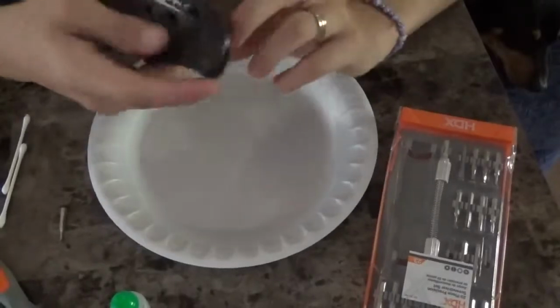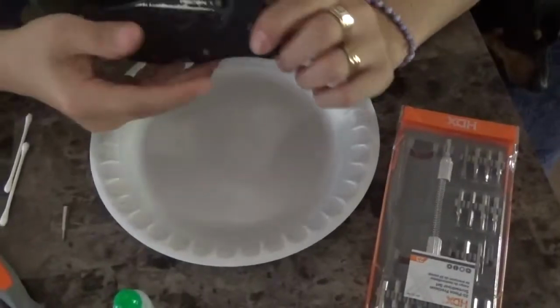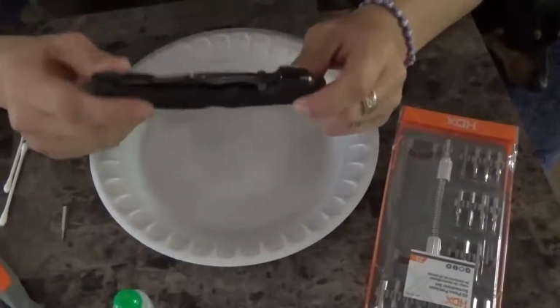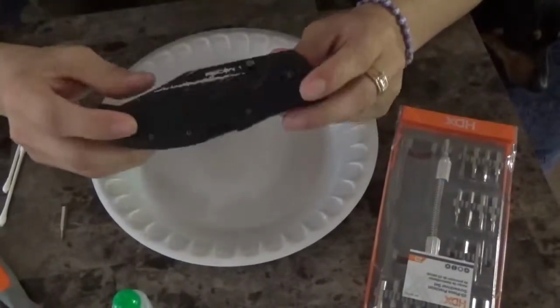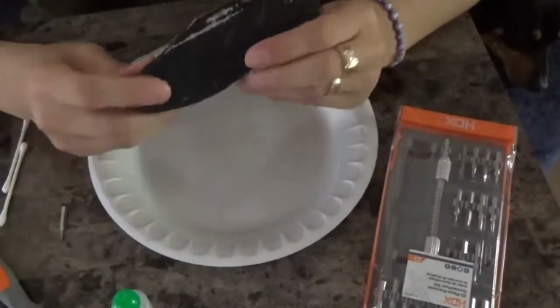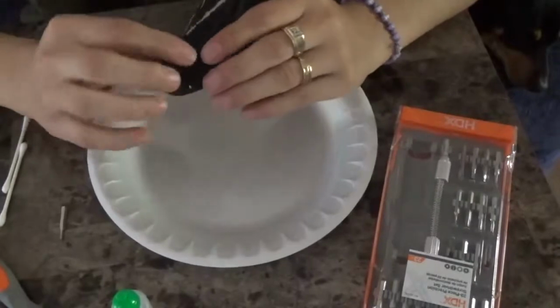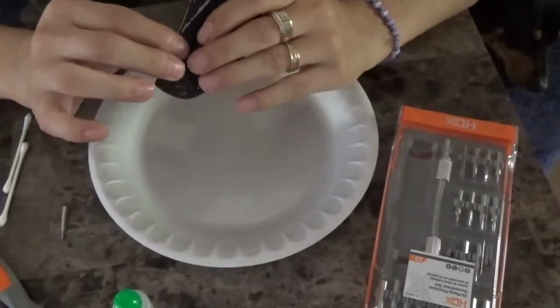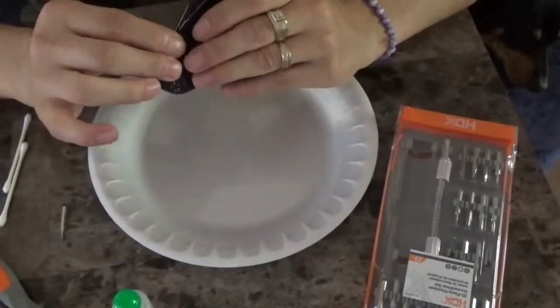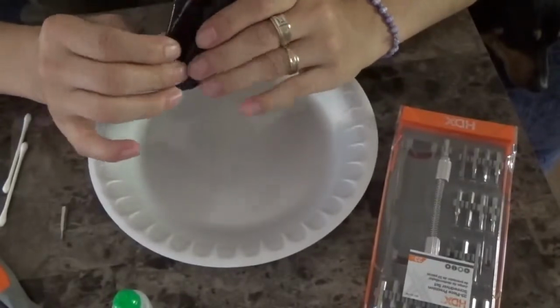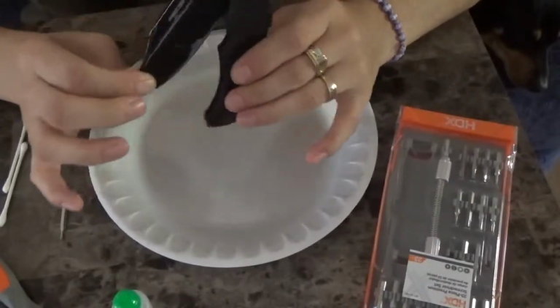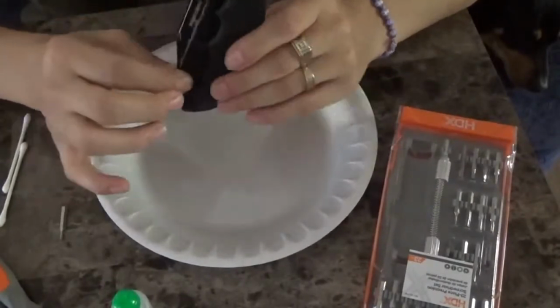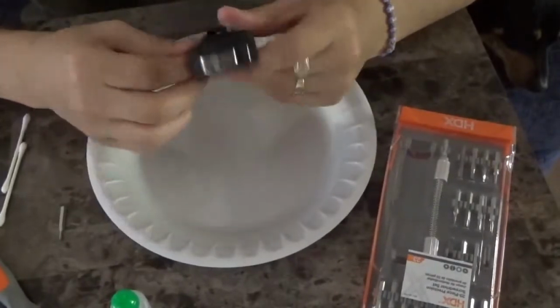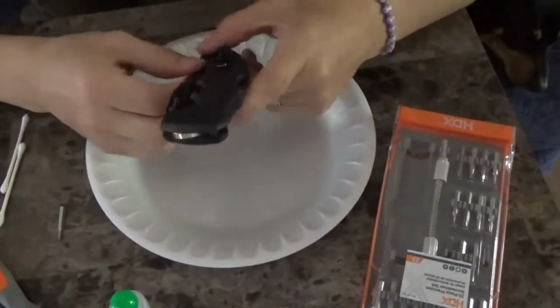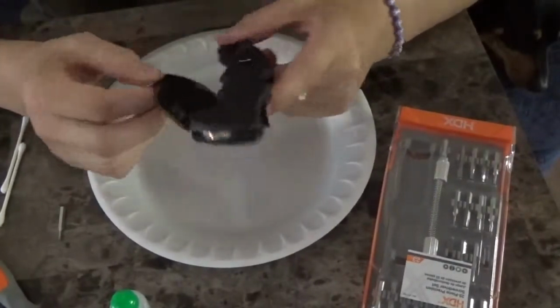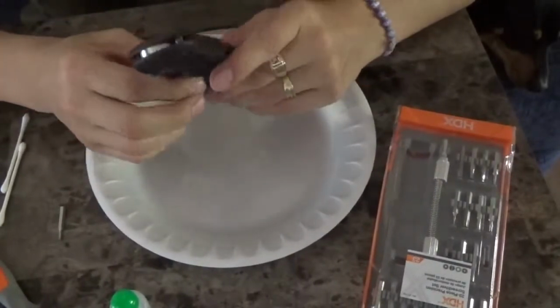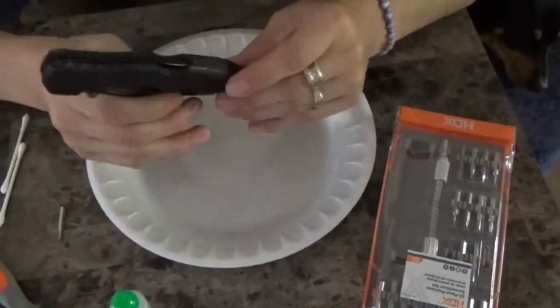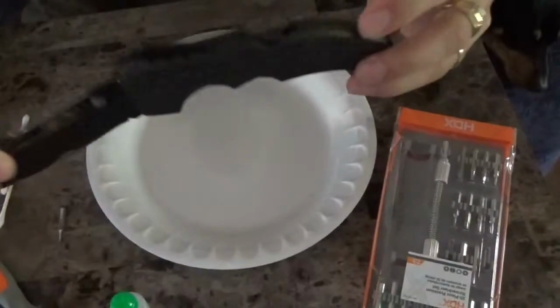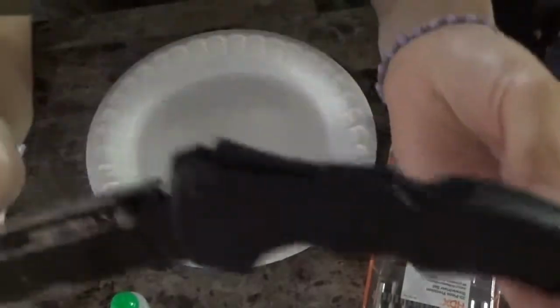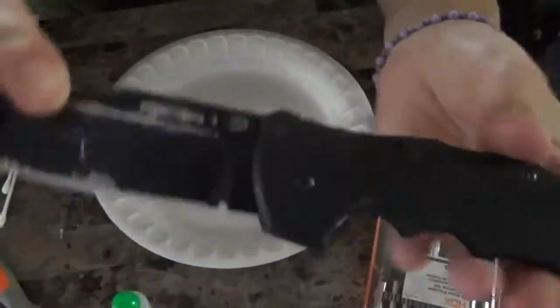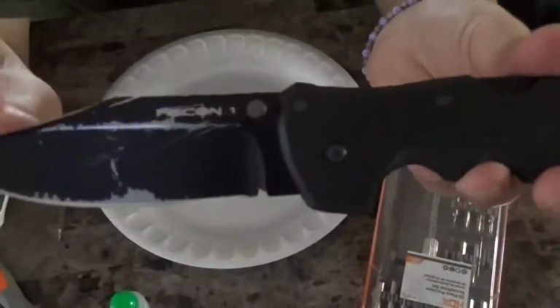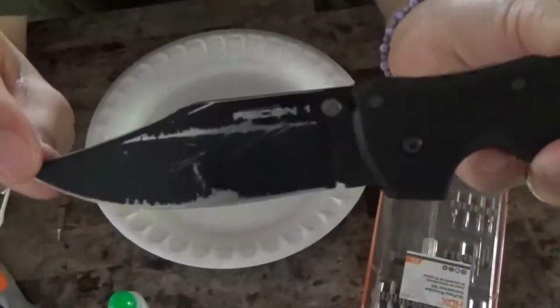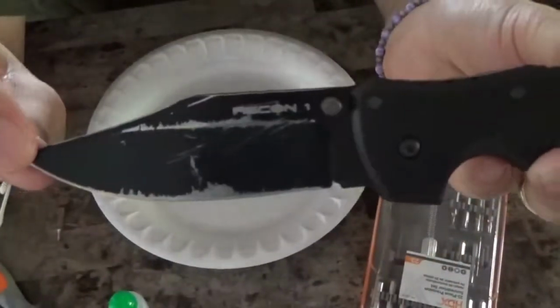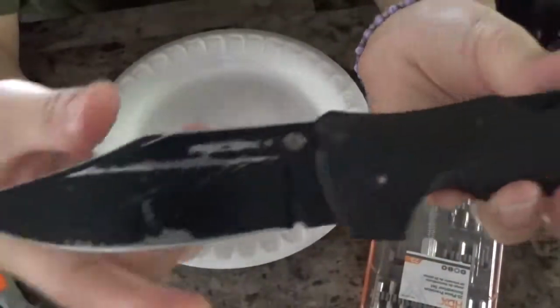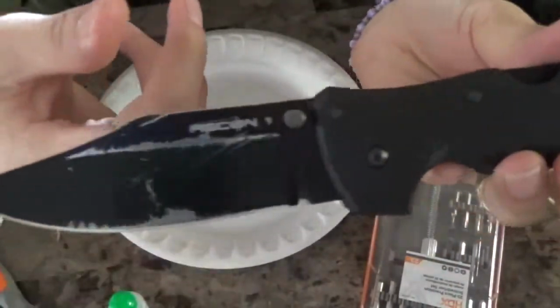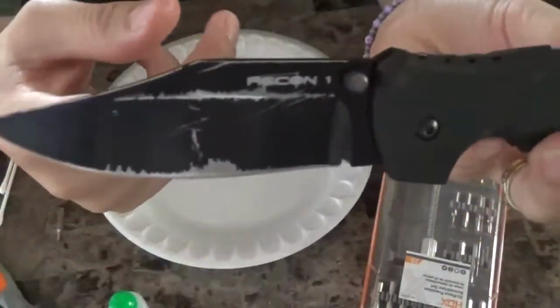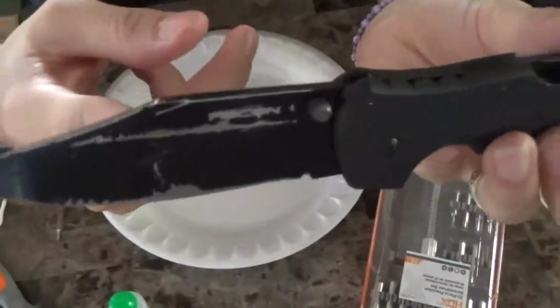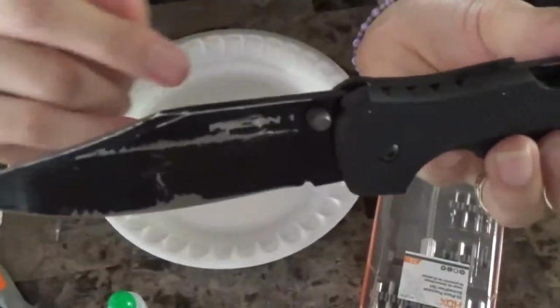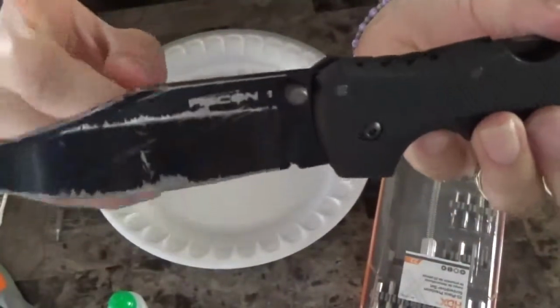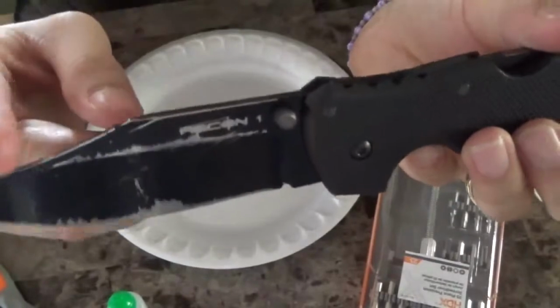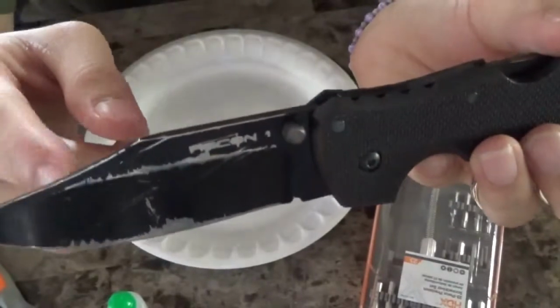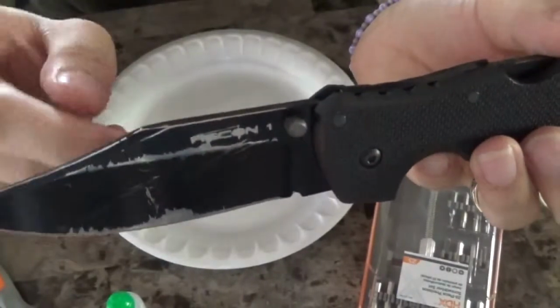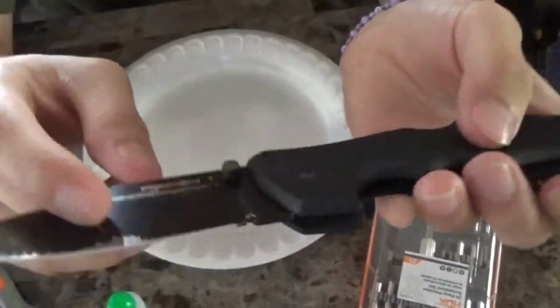Hi guys, so what I thought we'd do today is do a takedown and cleaning maintenance video of the Cold Steel Recon 1. This is the regular size with the 4-inch plain edge clip point blade.